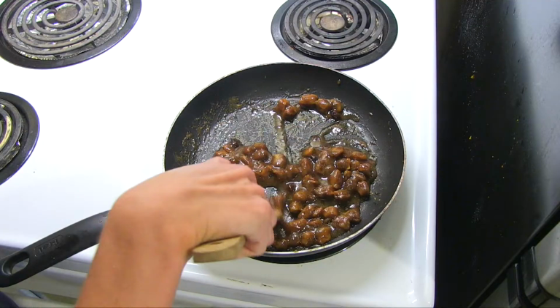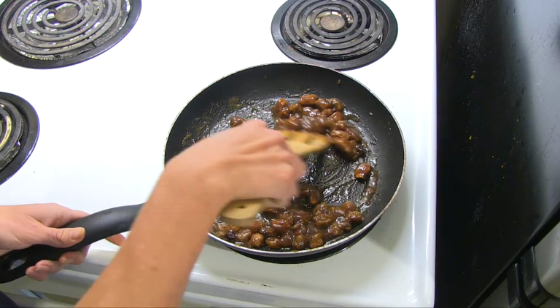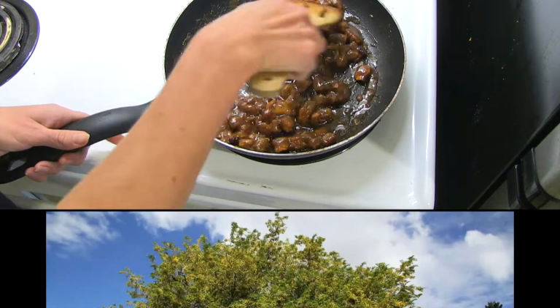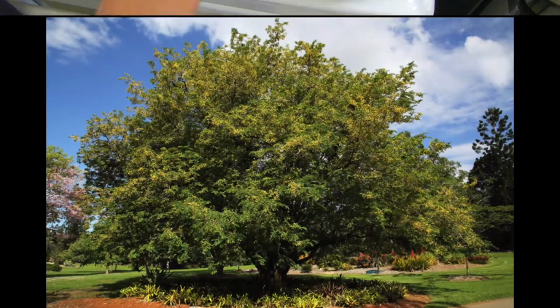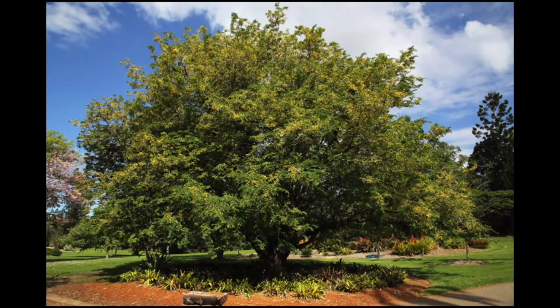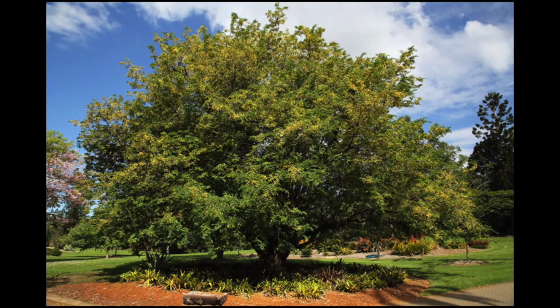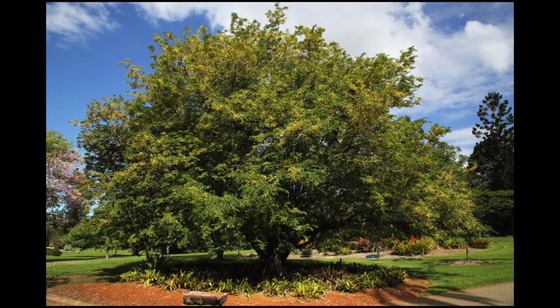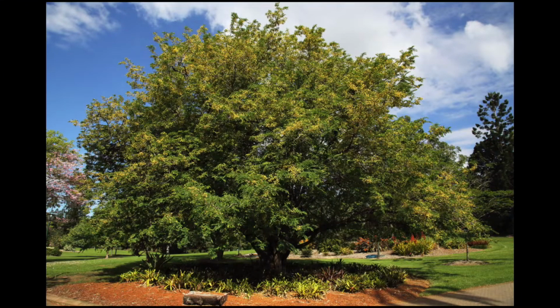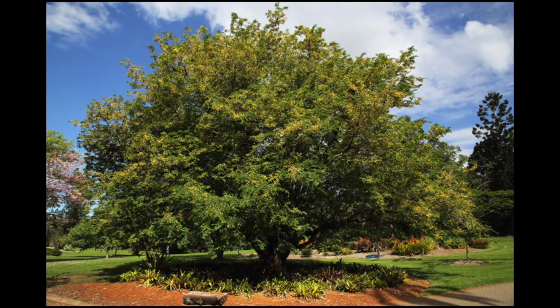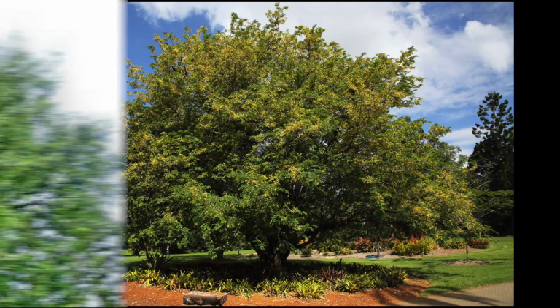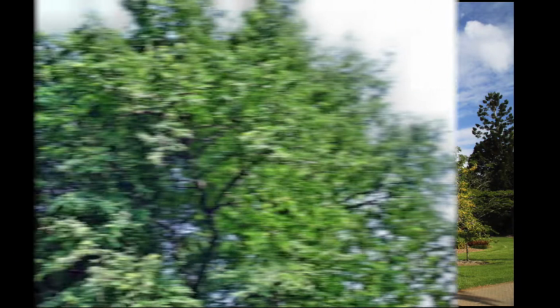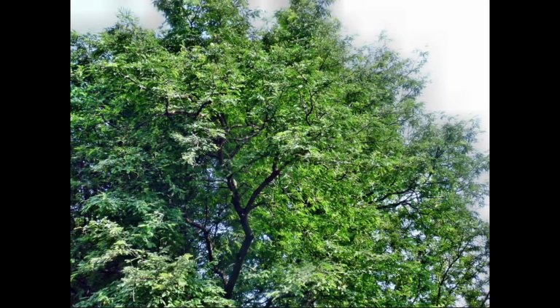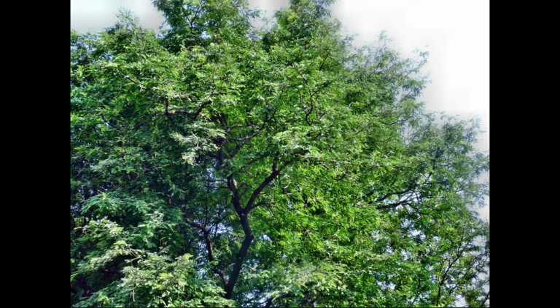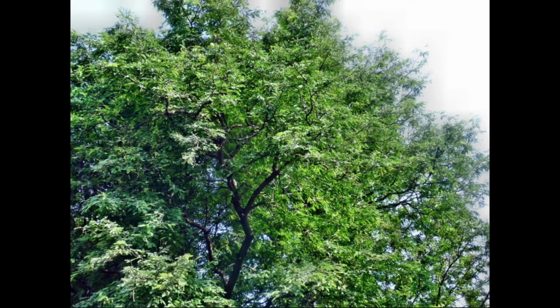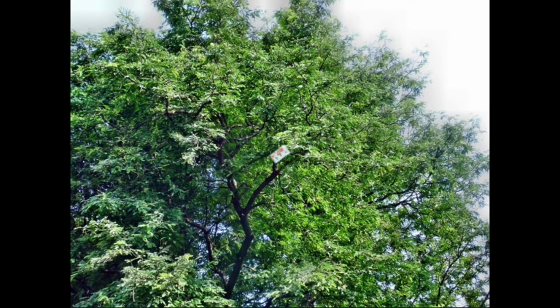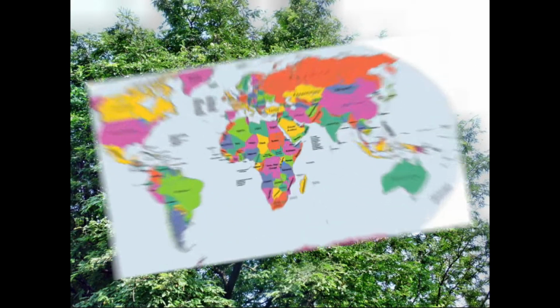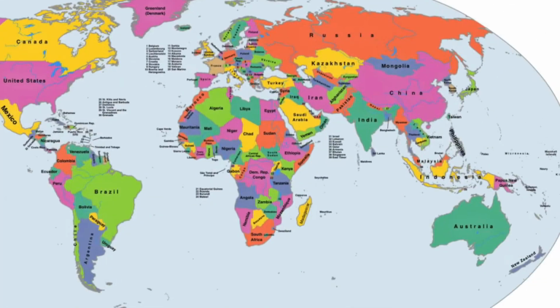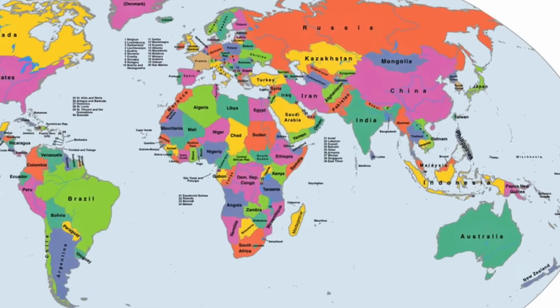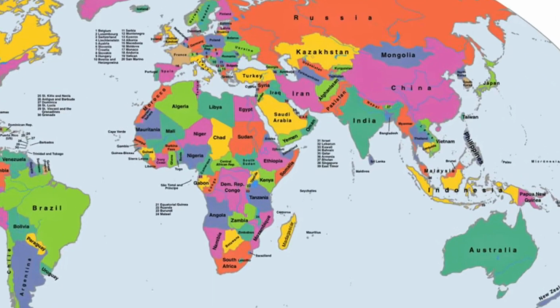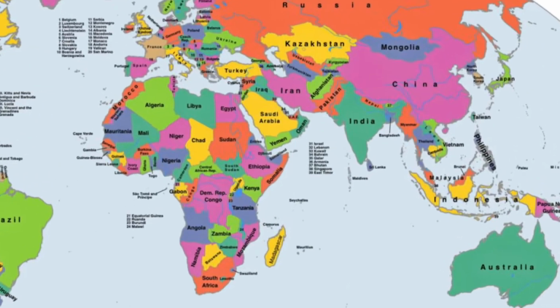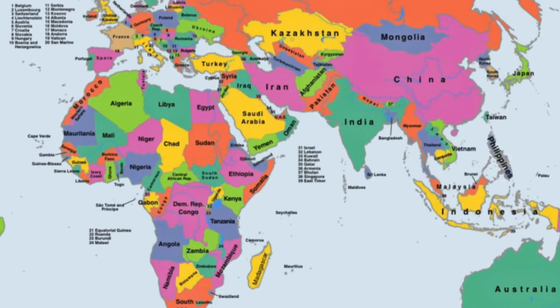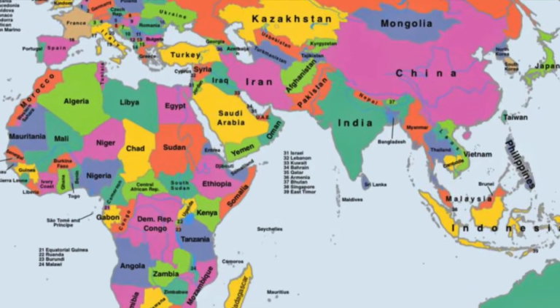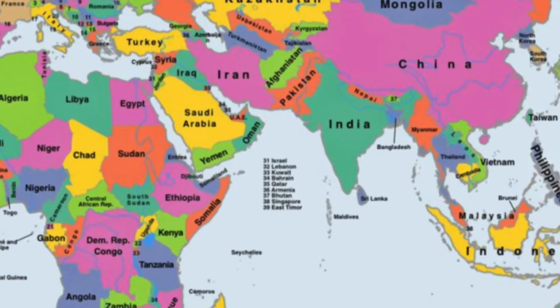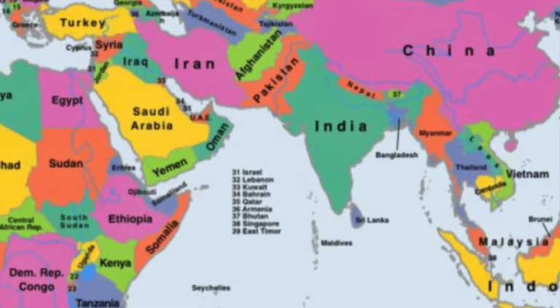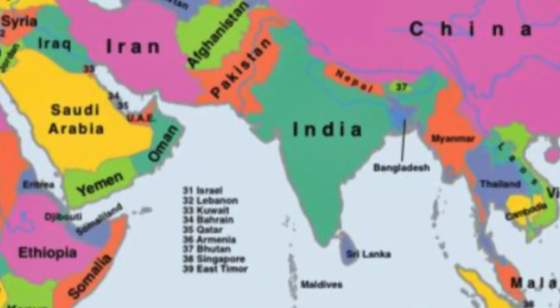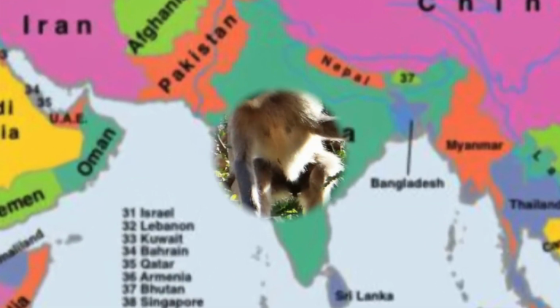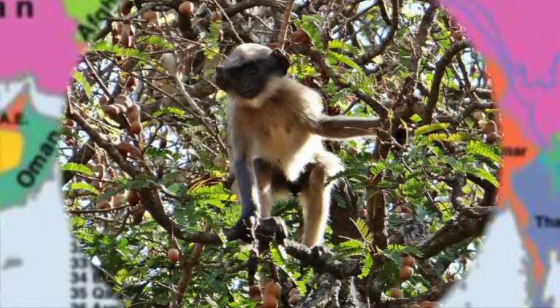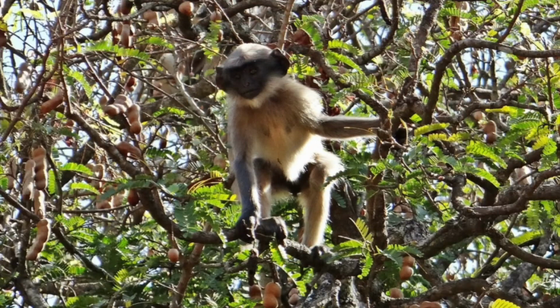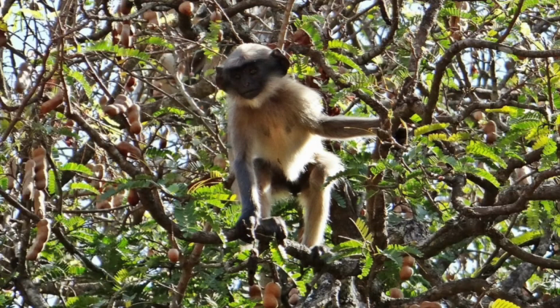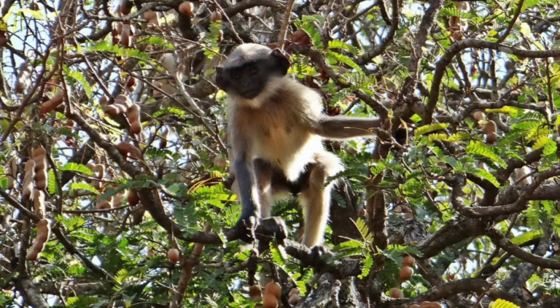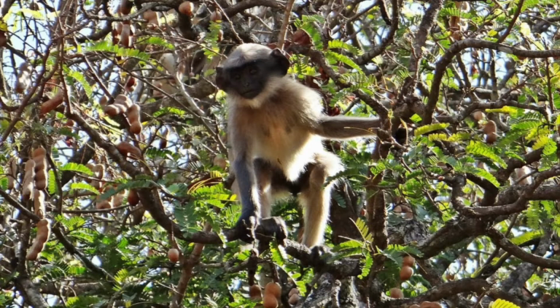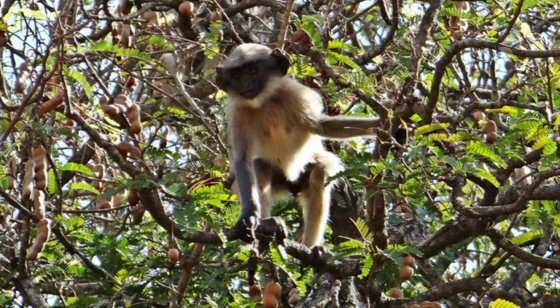The tamarind tree grows 12 to 18 meters and its flowers are beautiful in full bloom. Today, India is the world's highest exporter of tamarind. Sometimes there are even known to be monkeys in tamarind trees.